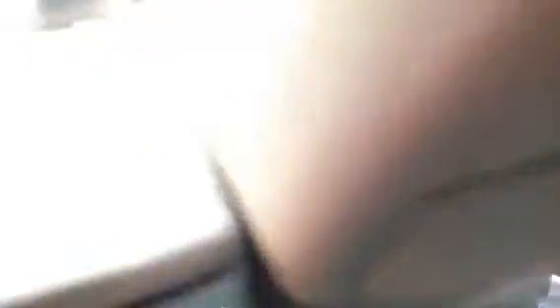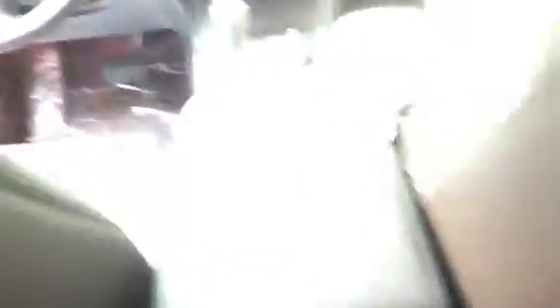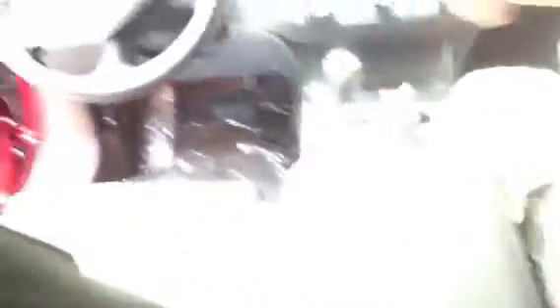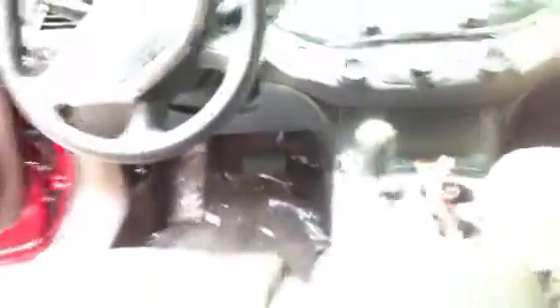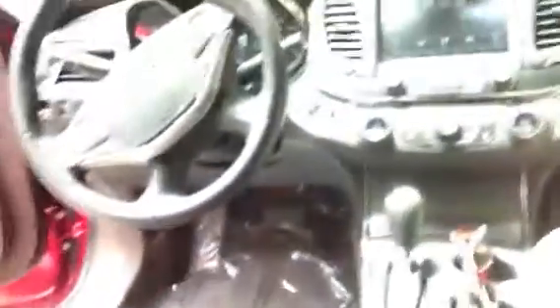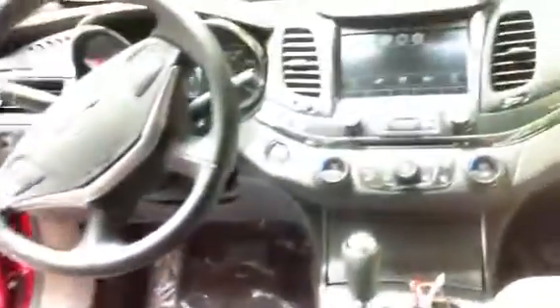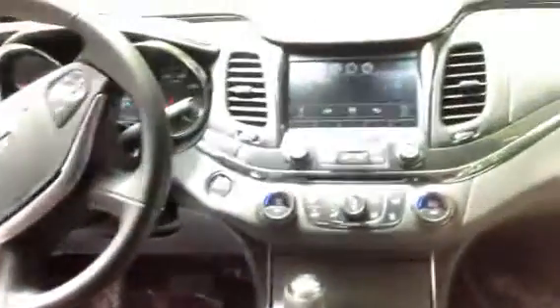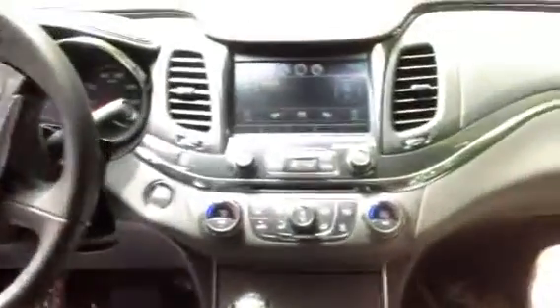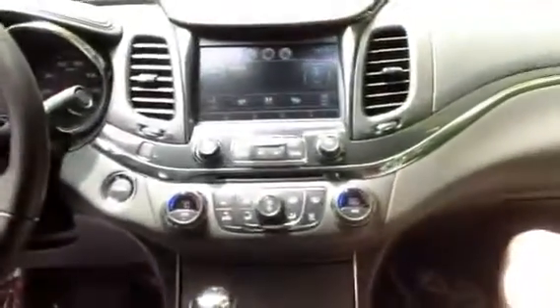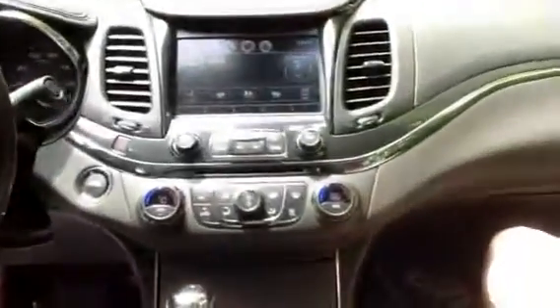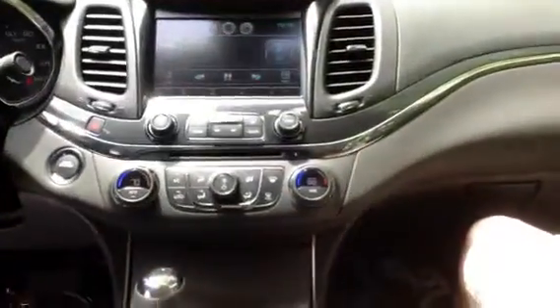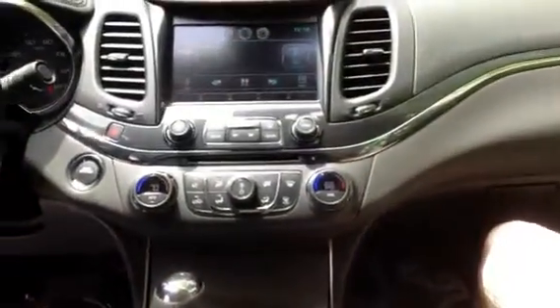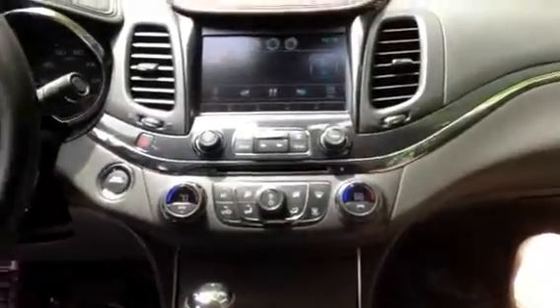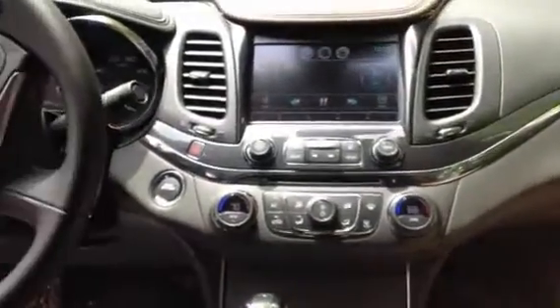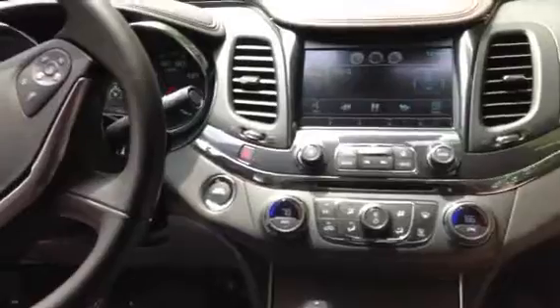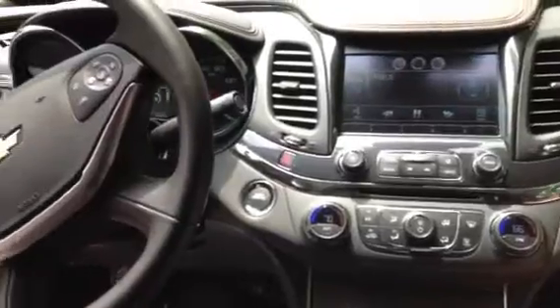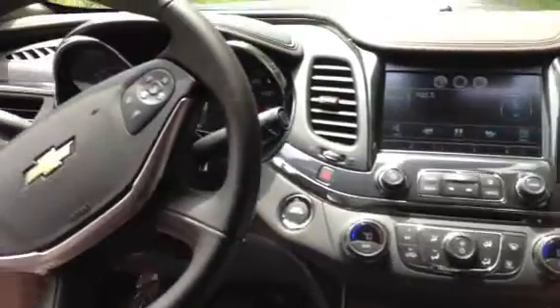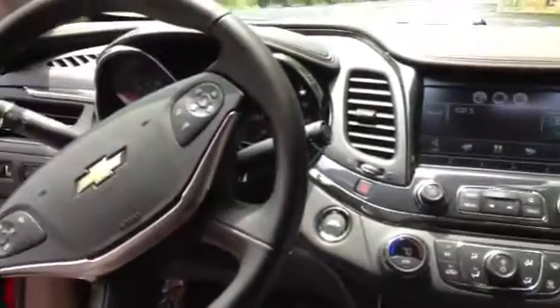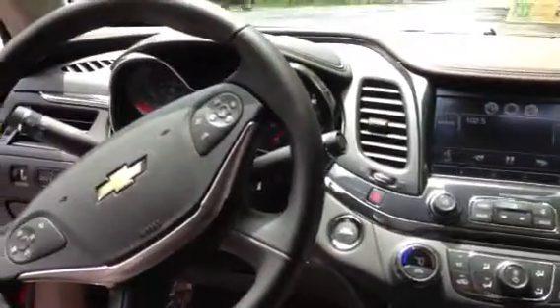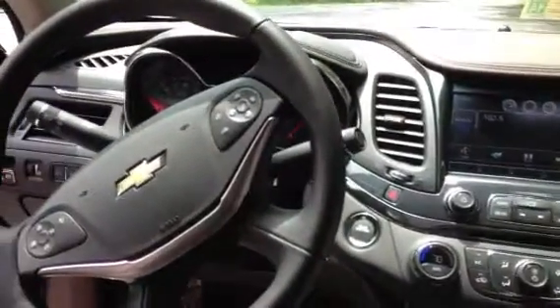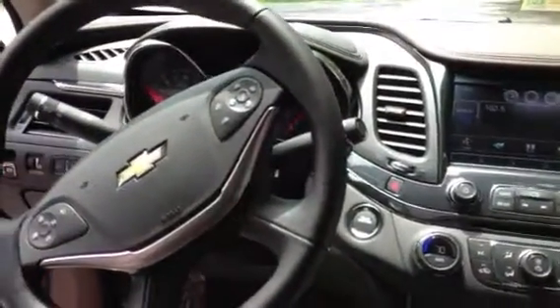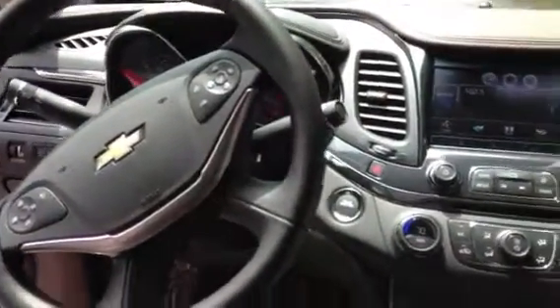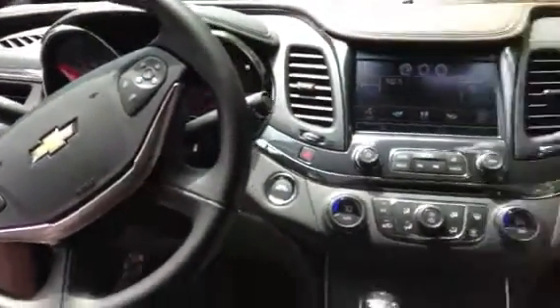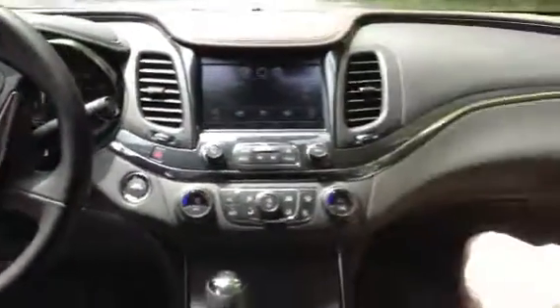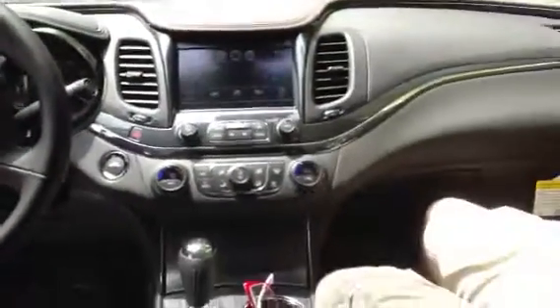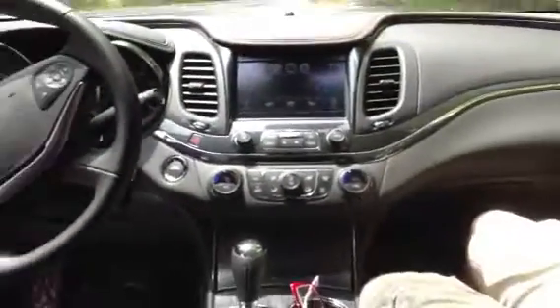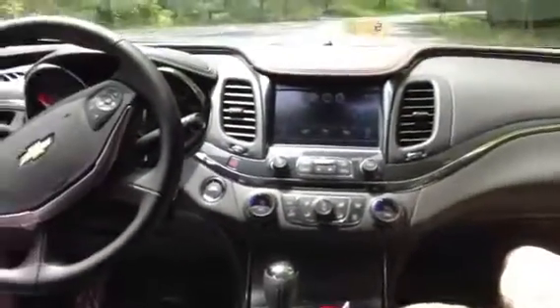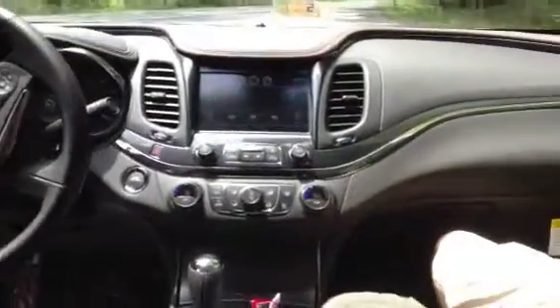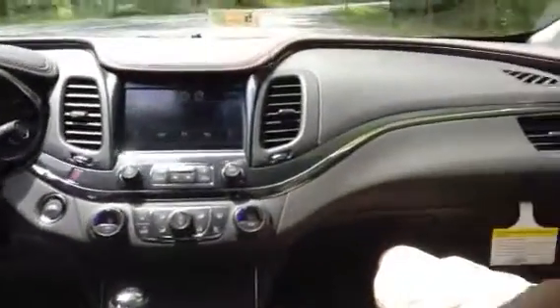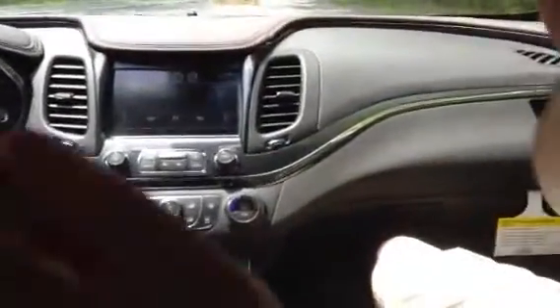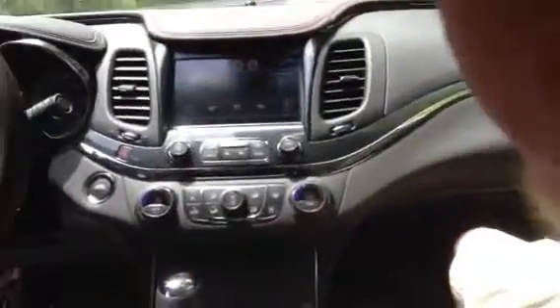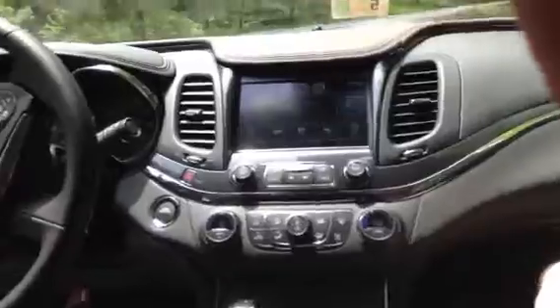If you take a look real quick here, check out this beautiful dash. There's Q102. The instrument cluster is unbelievable.